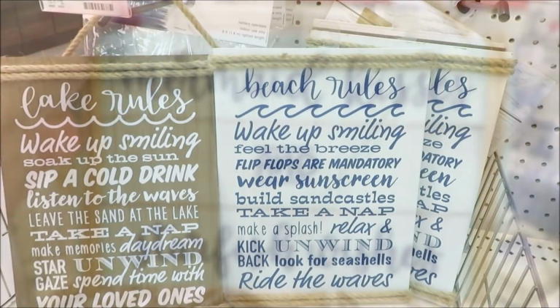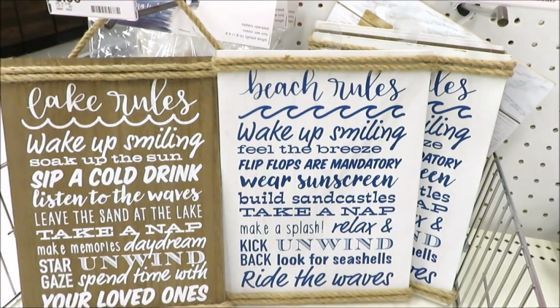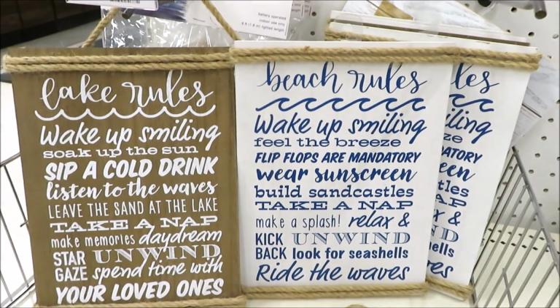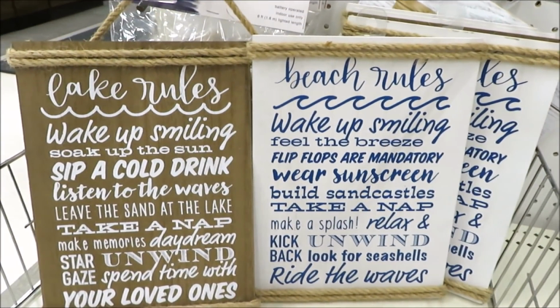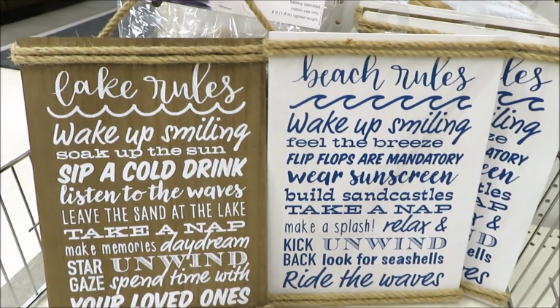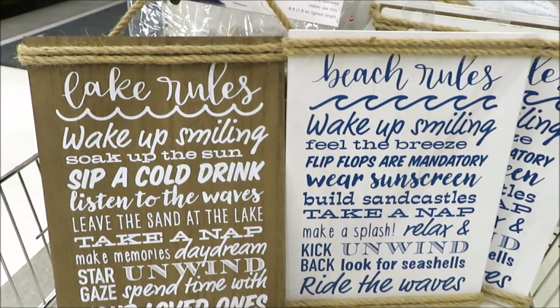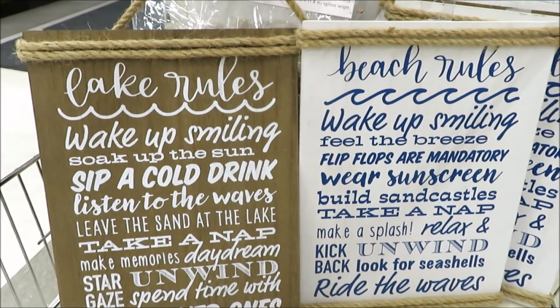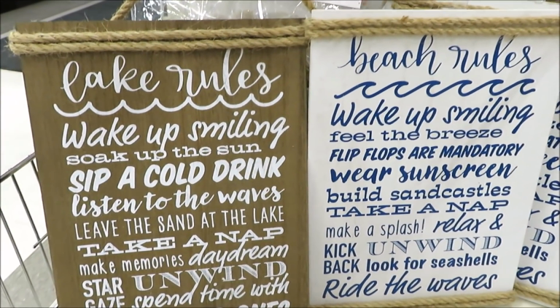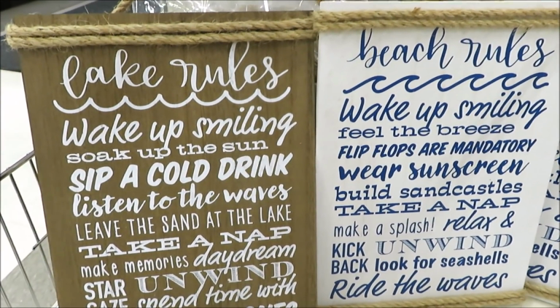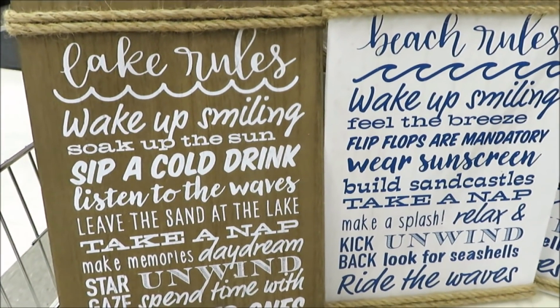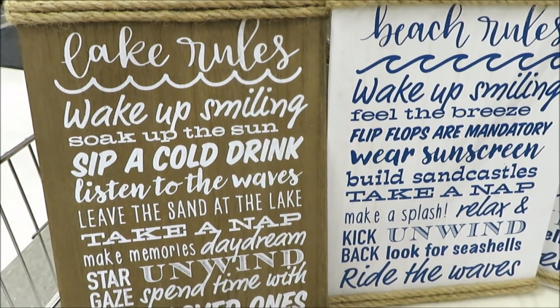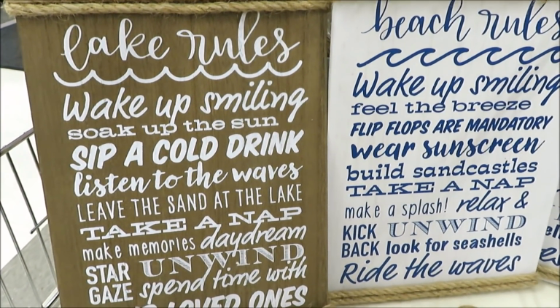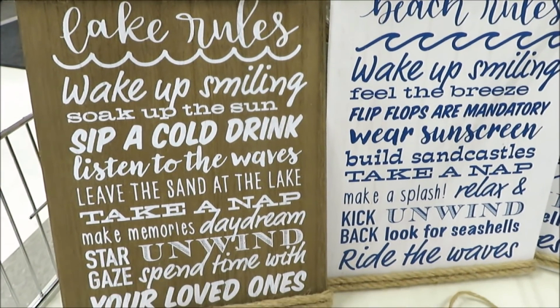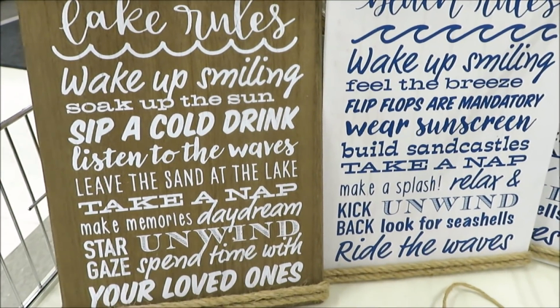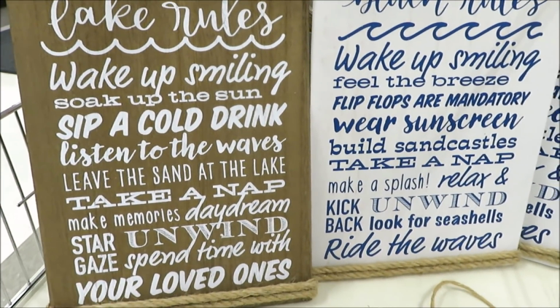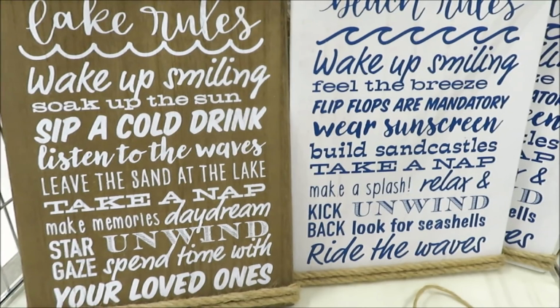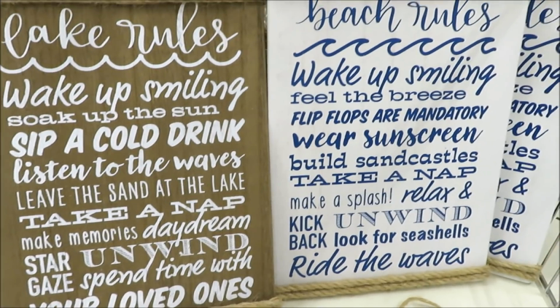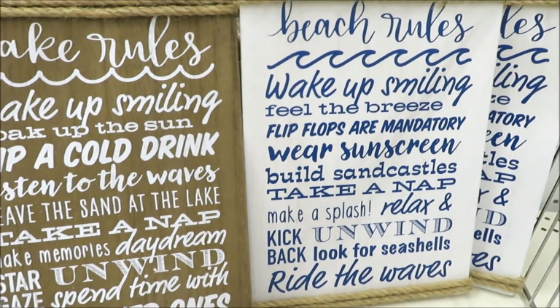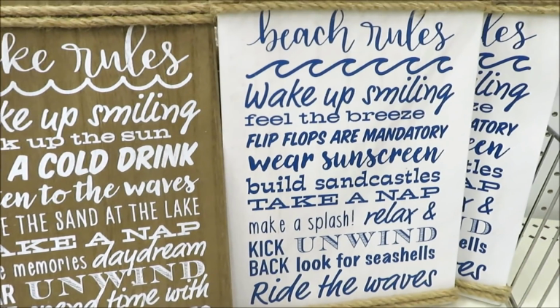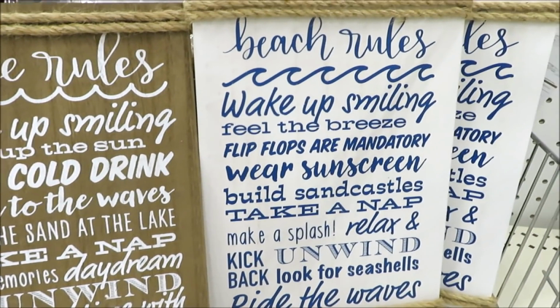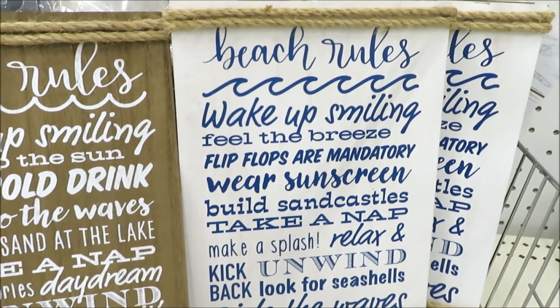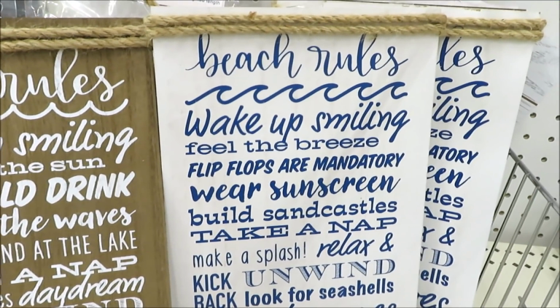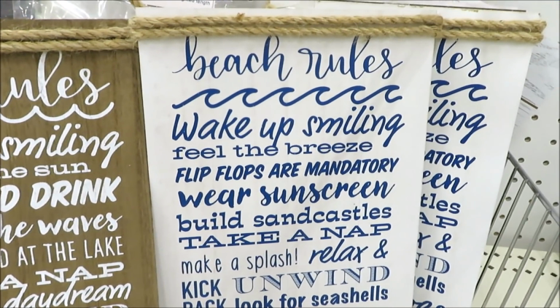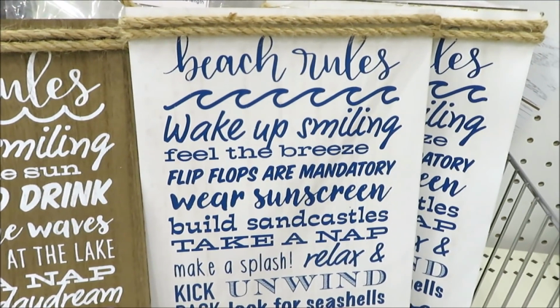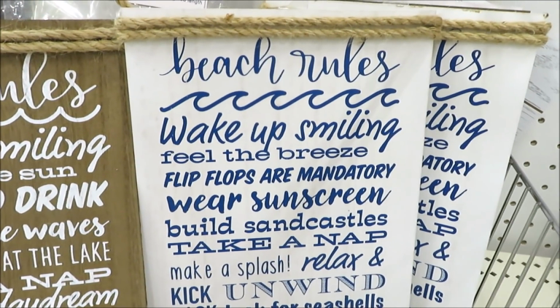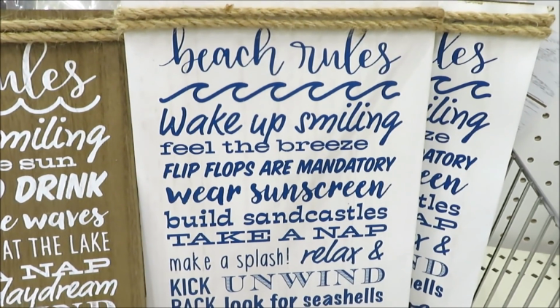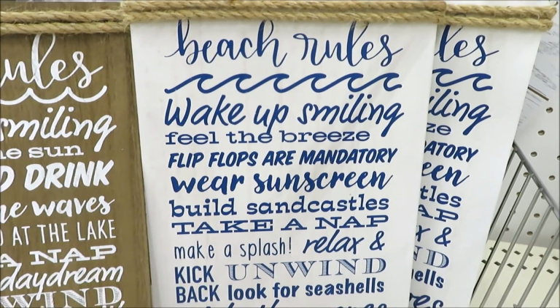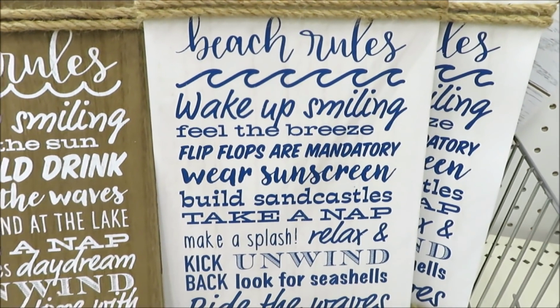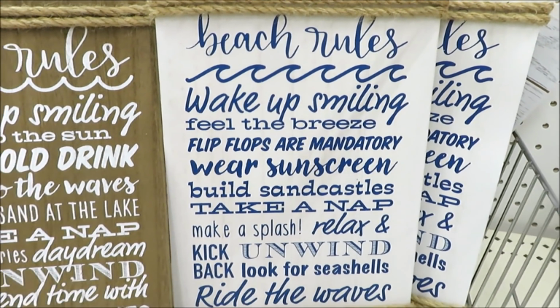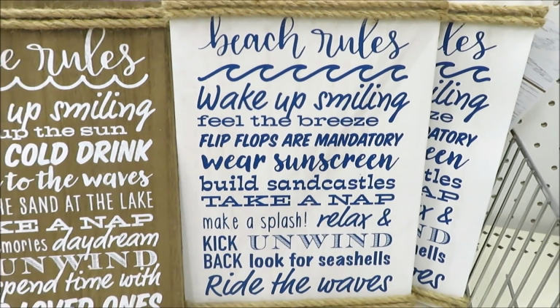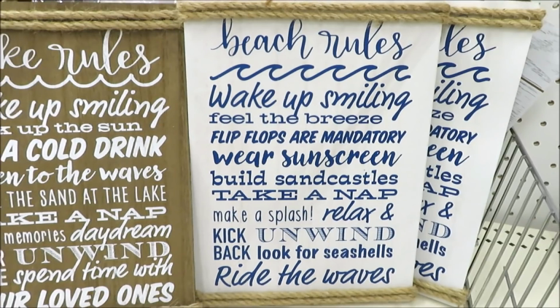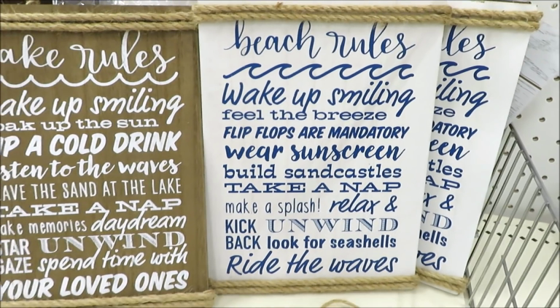They also have two different versions of this sign: one in 'Lake Rules' on a natural wood background and the other in 'Beach Rules' on a white background.